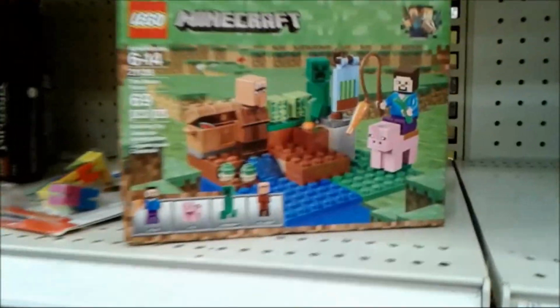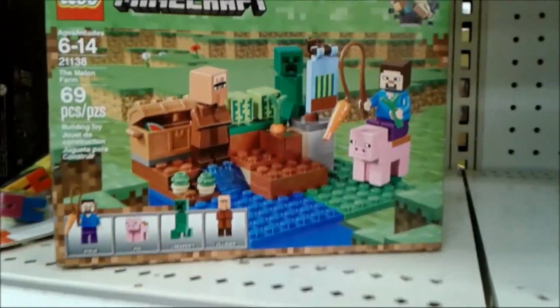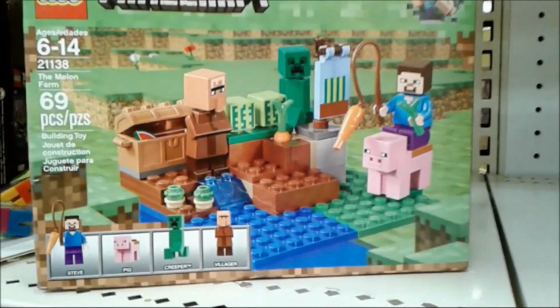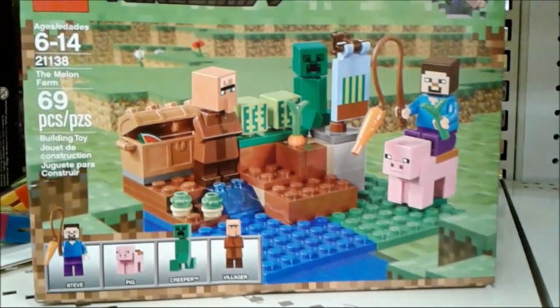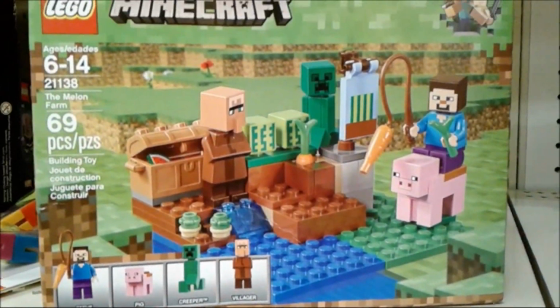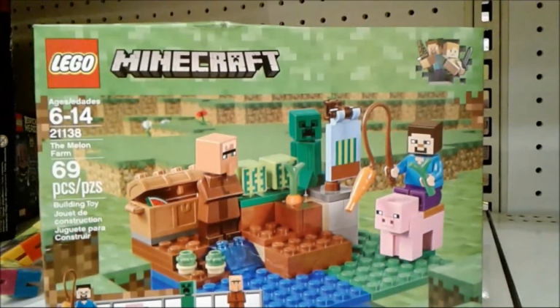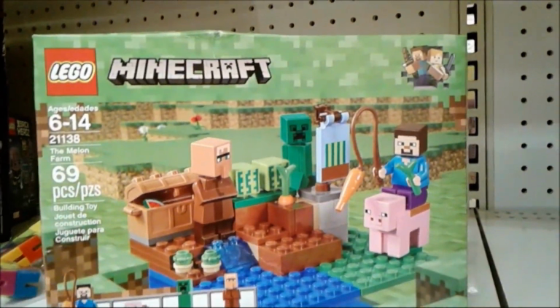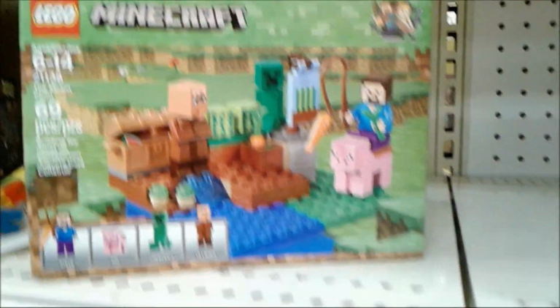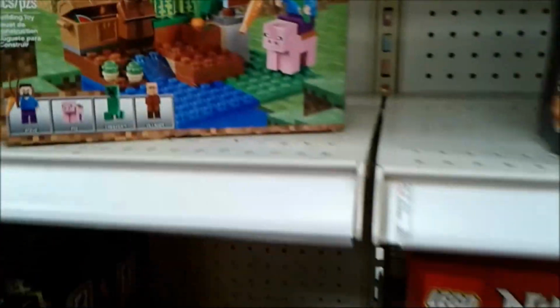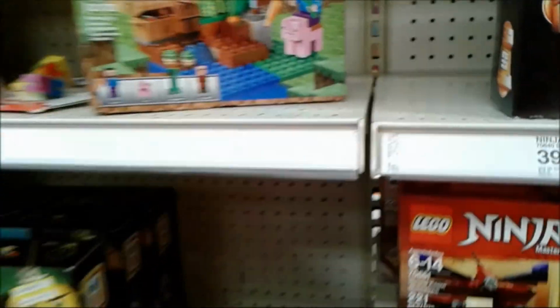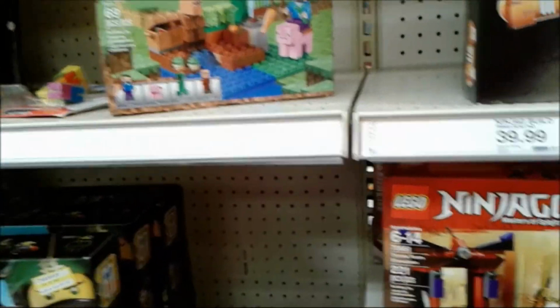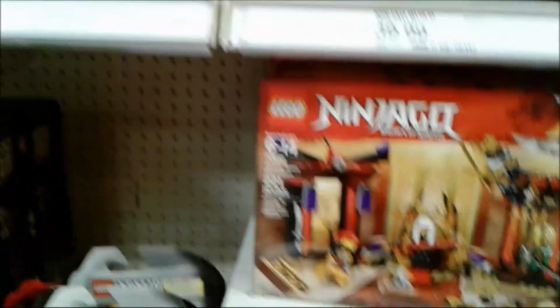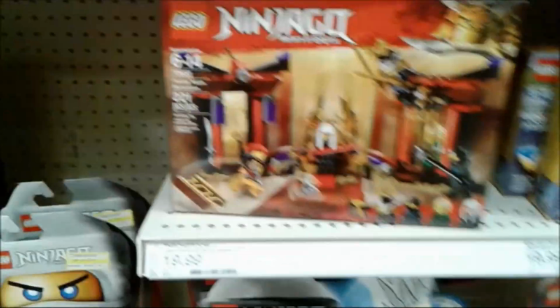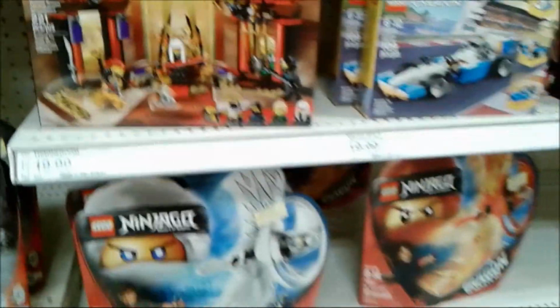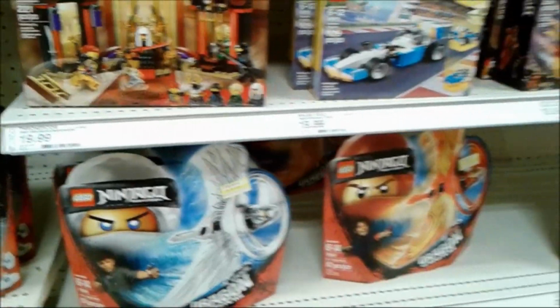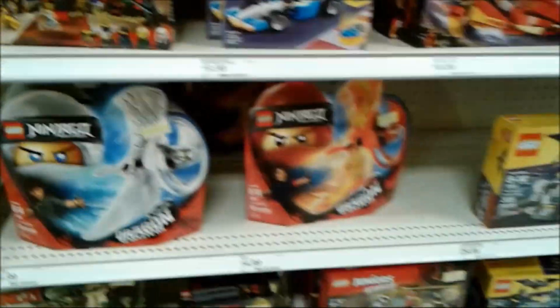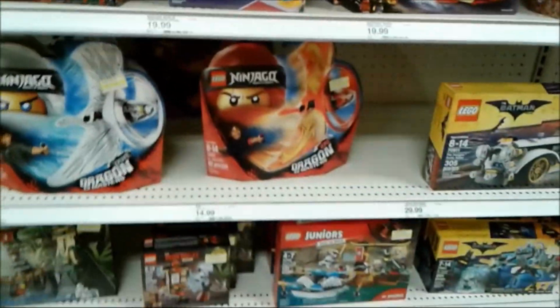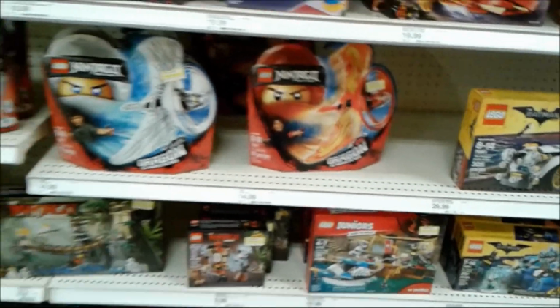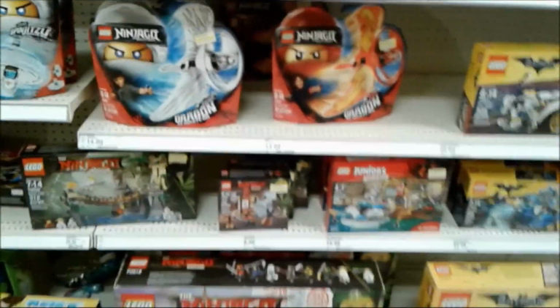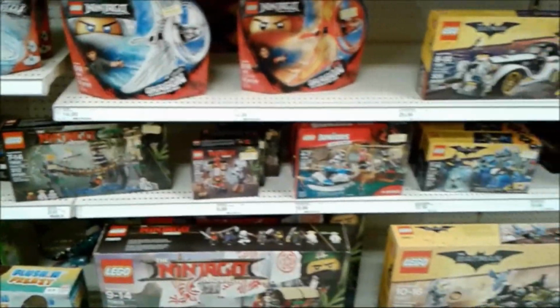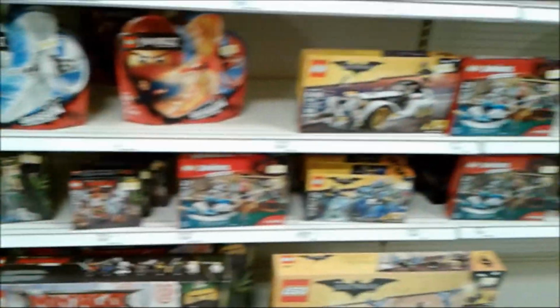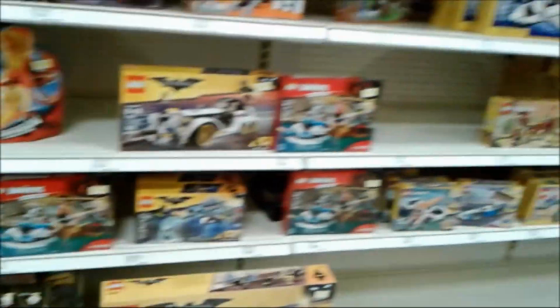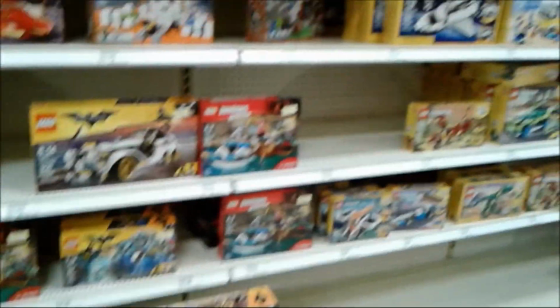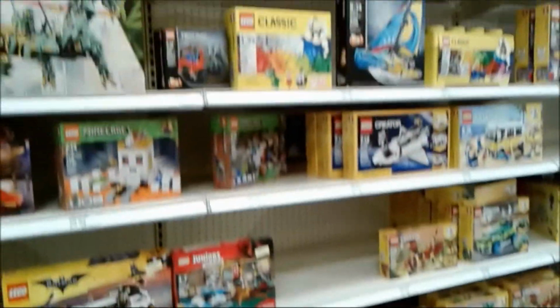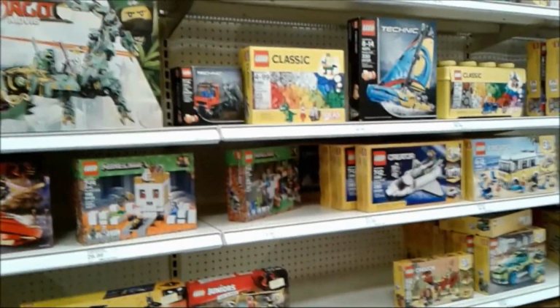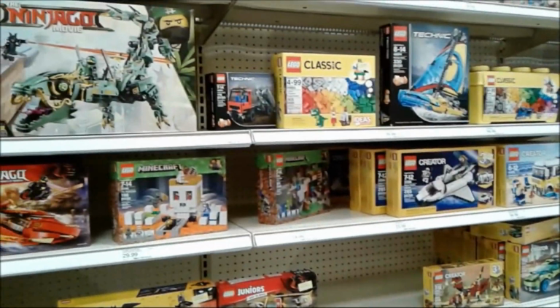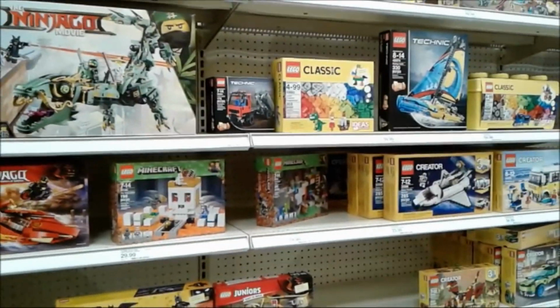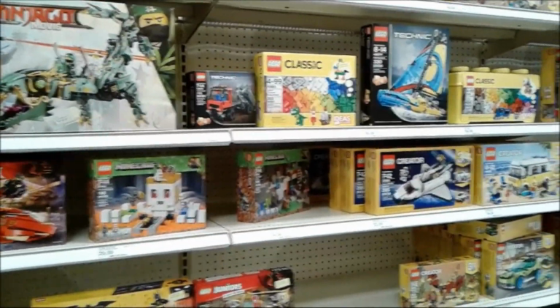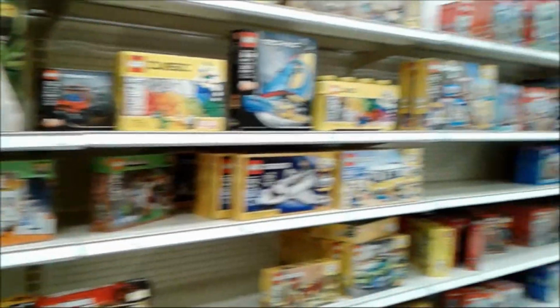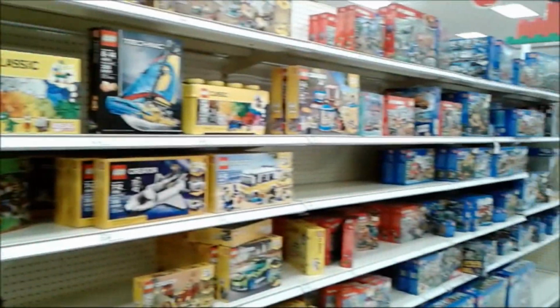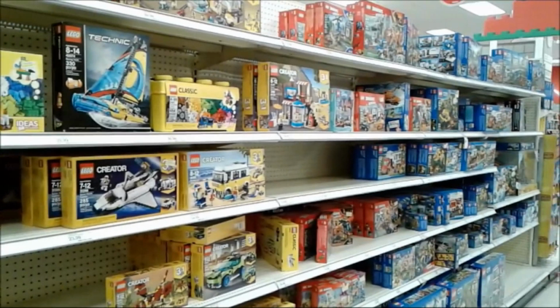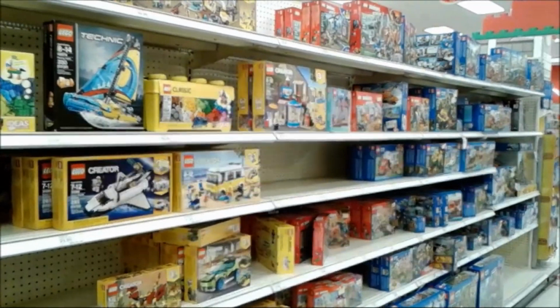Look at this tiny Minecraft one with villager, creeper, pig and Steve! More Ninjago - I'm kinda getting tired of the Lego. This is too much Lego for me in one day!